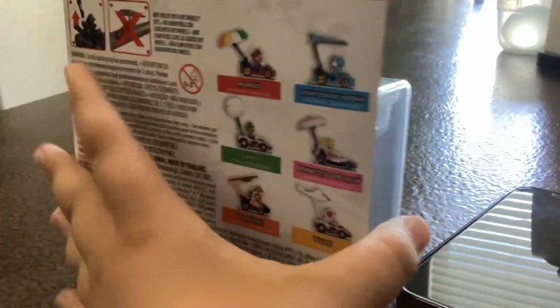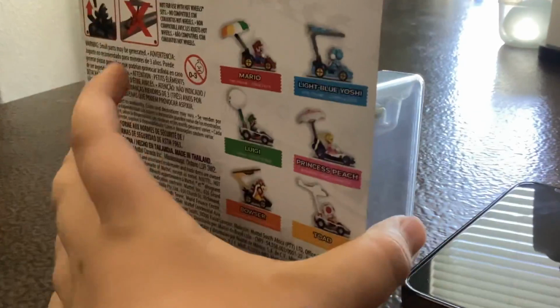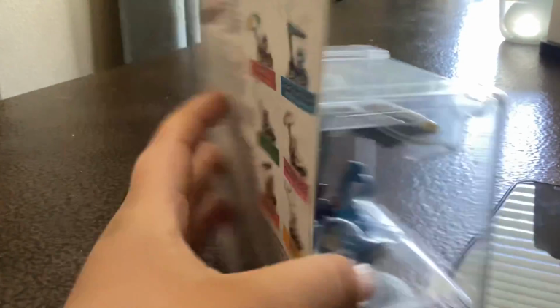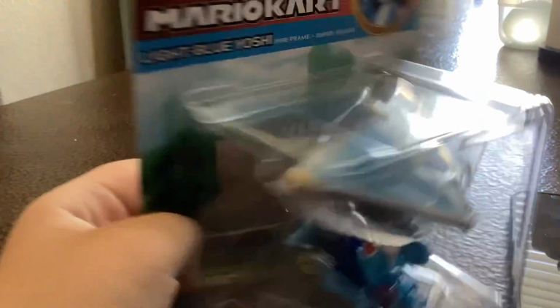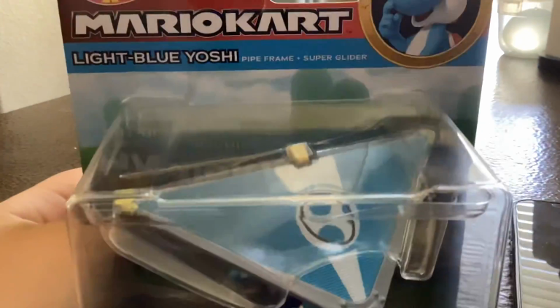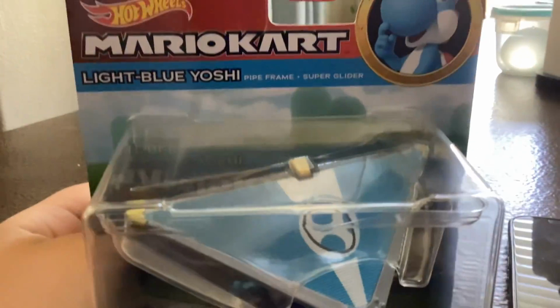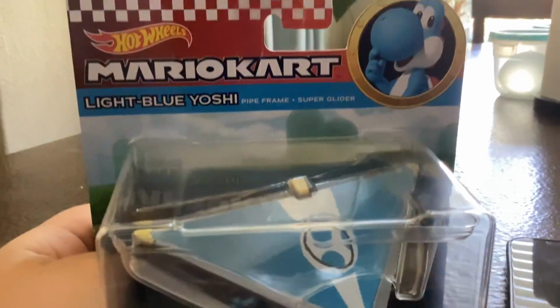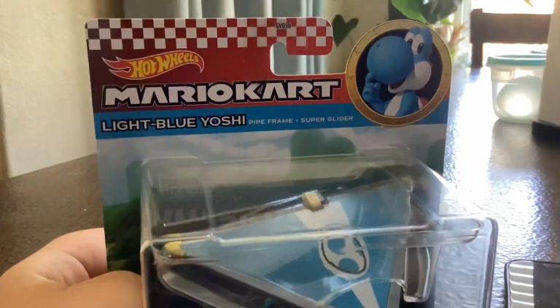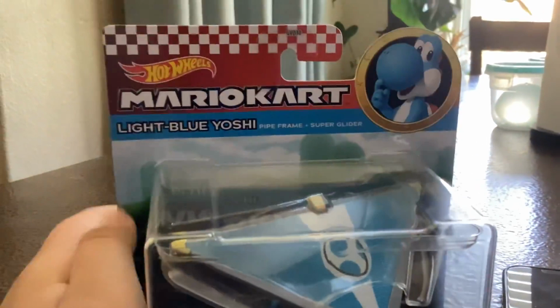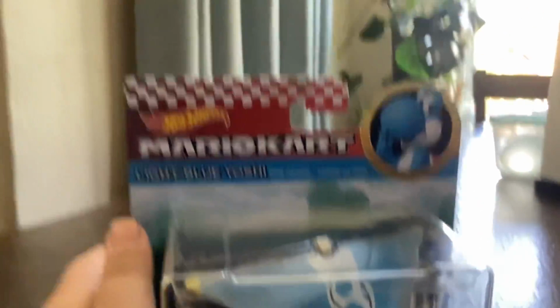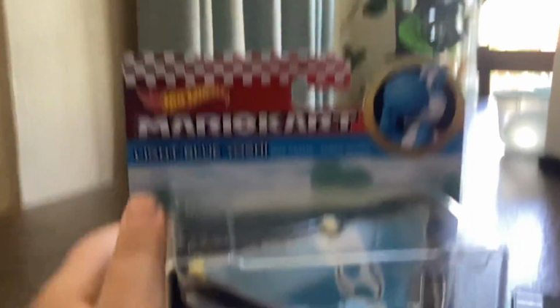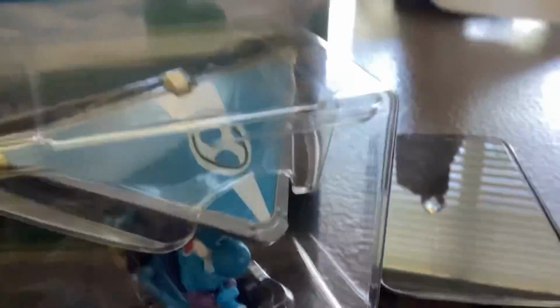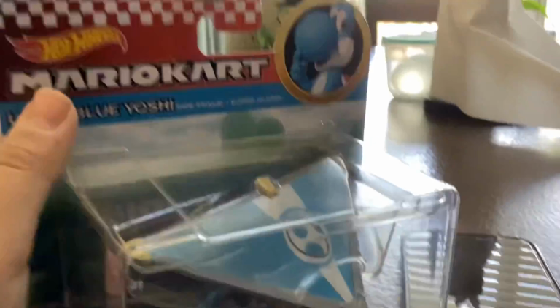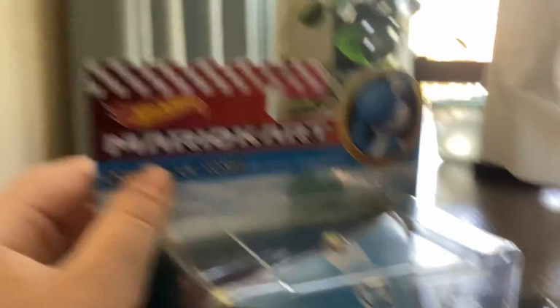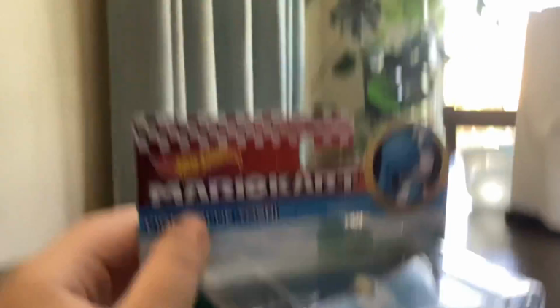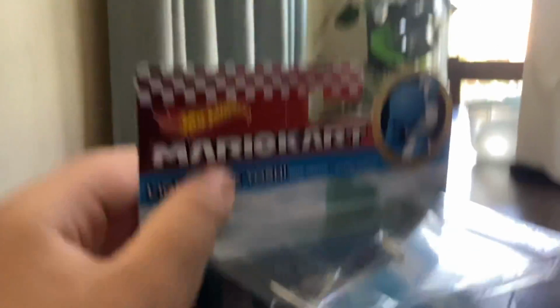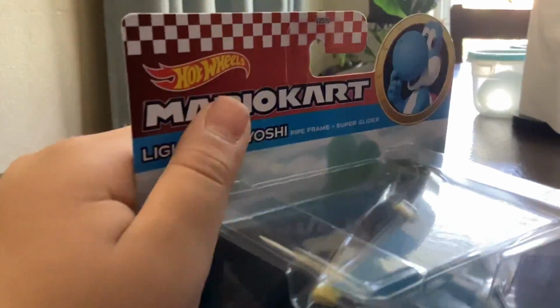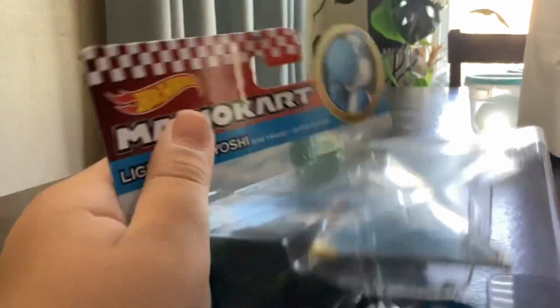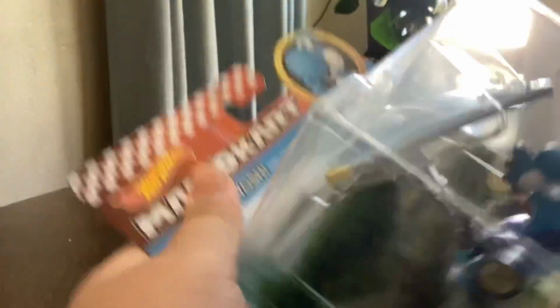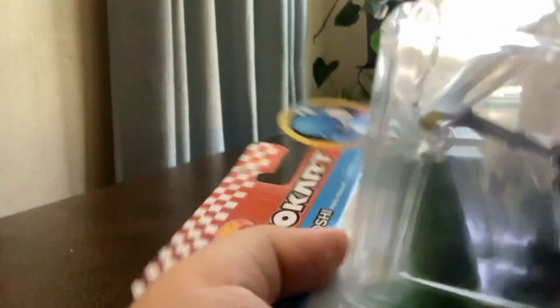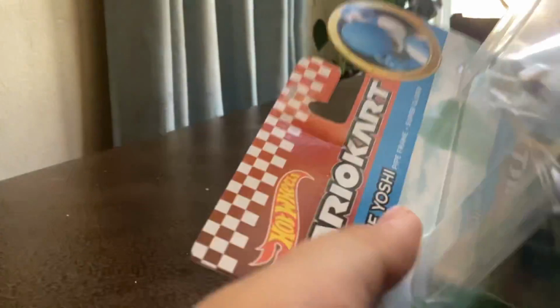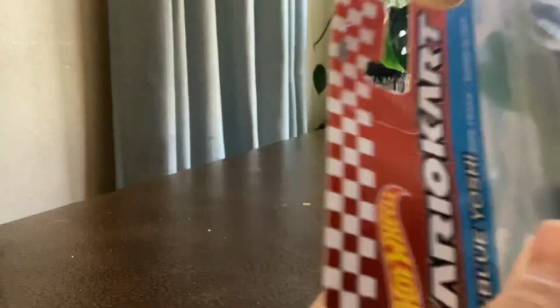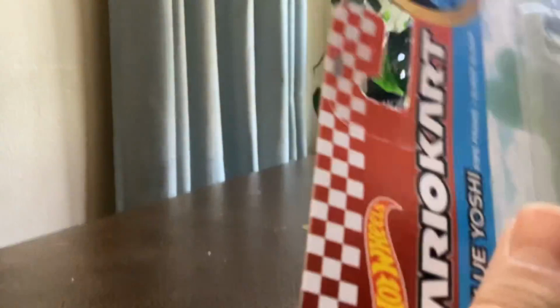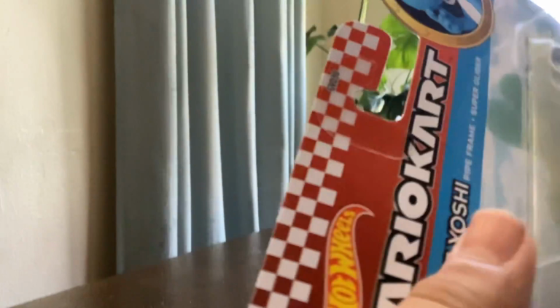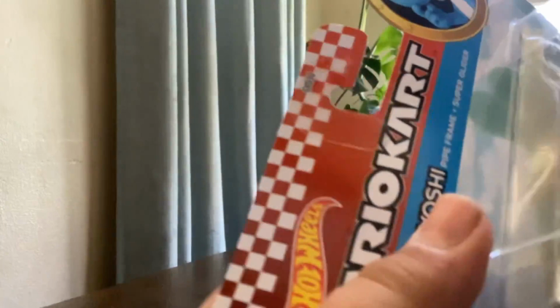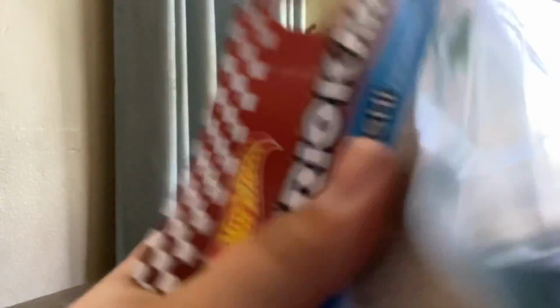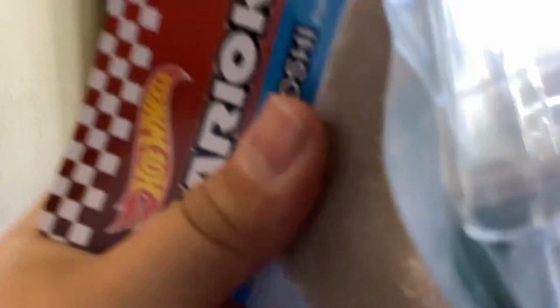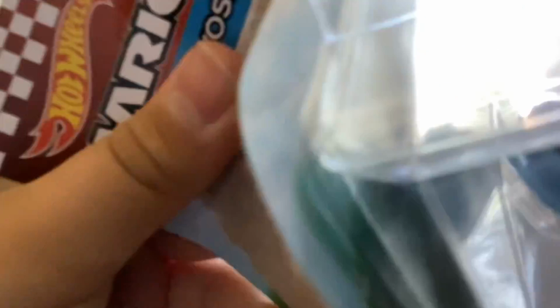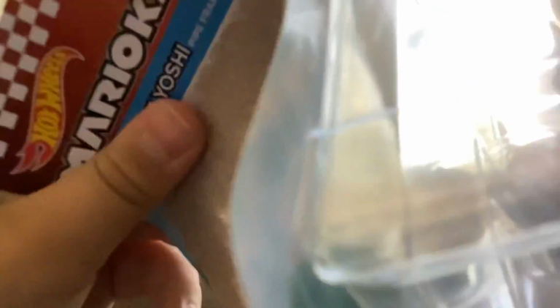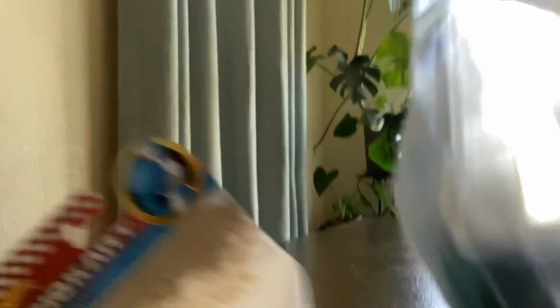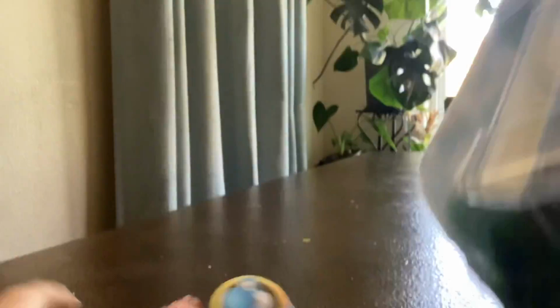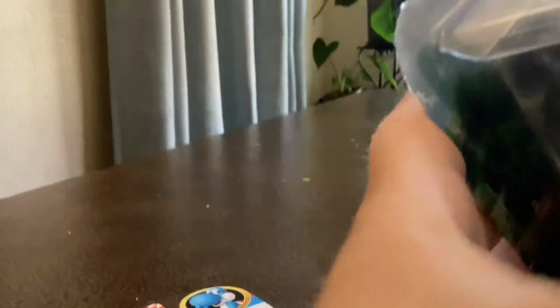So, I've got Blue Yoshi today. This is what will get unboxed. We're going to unbox it right now.